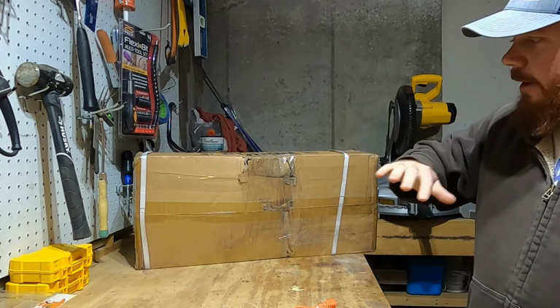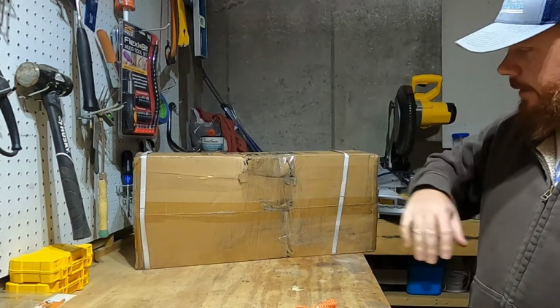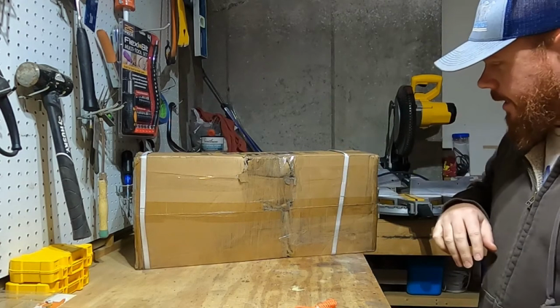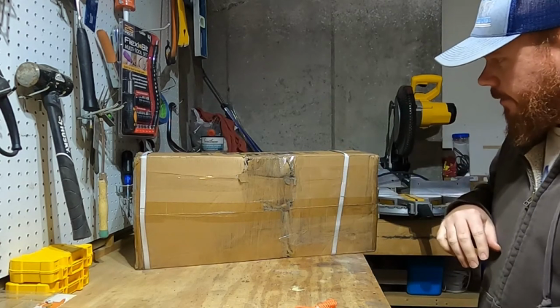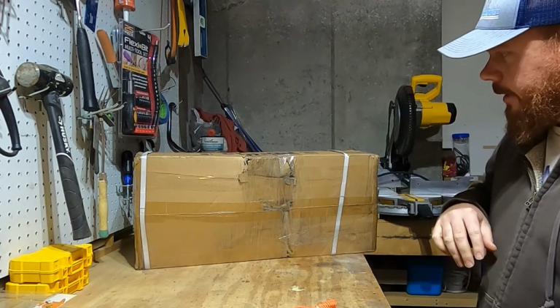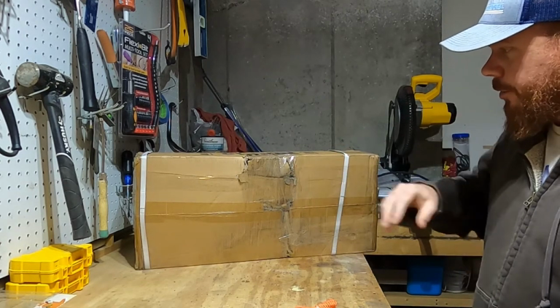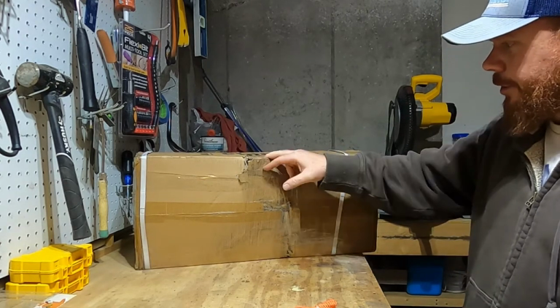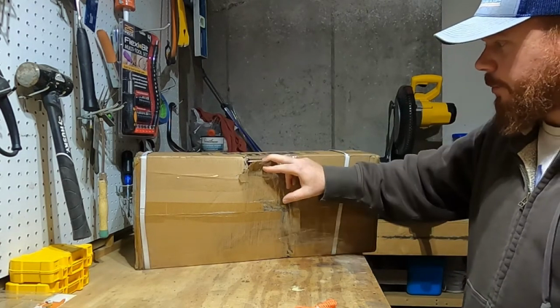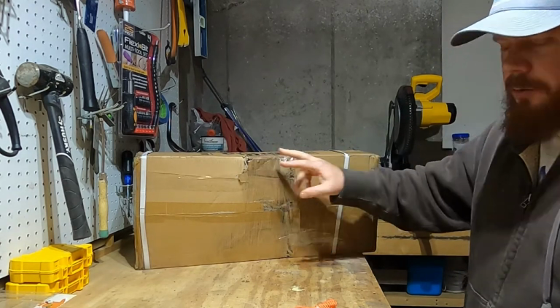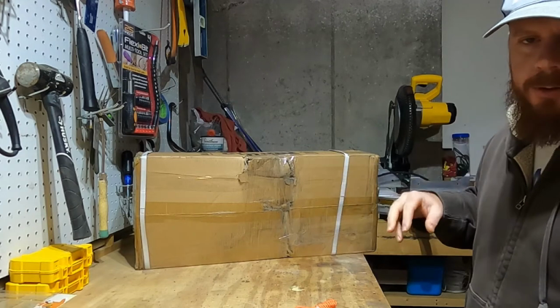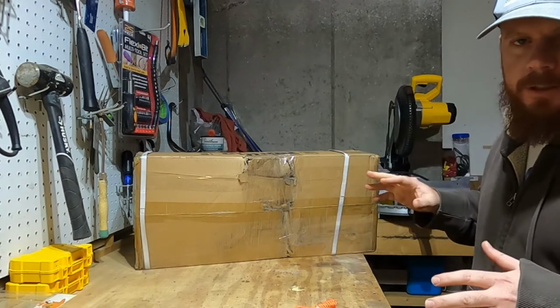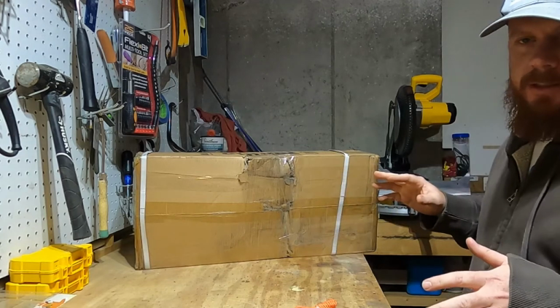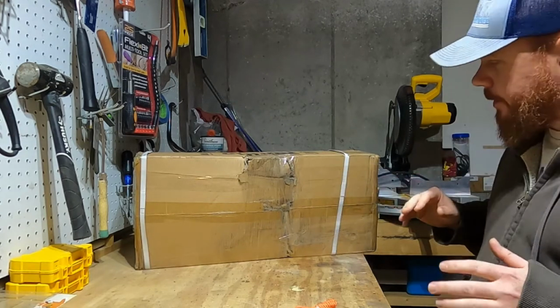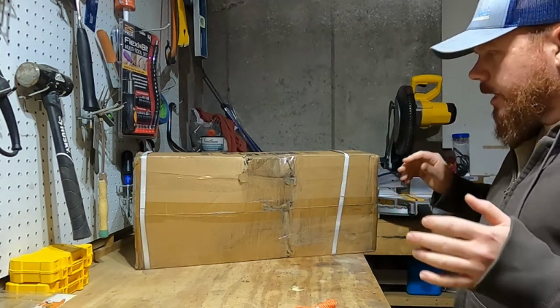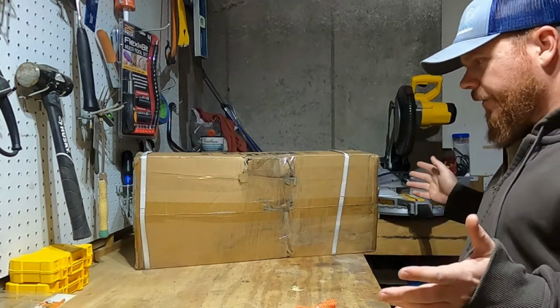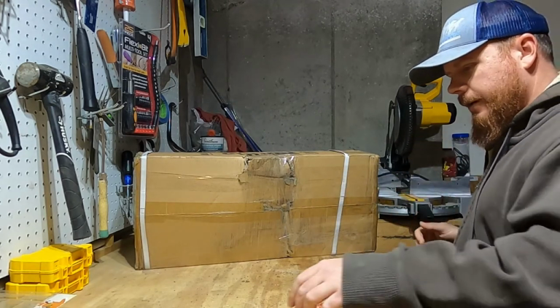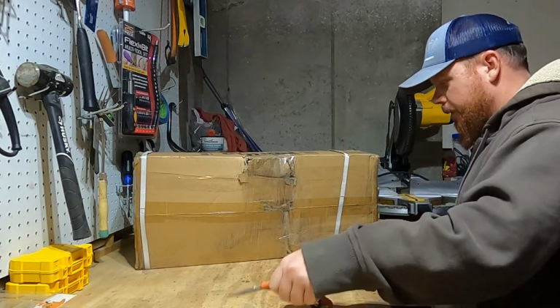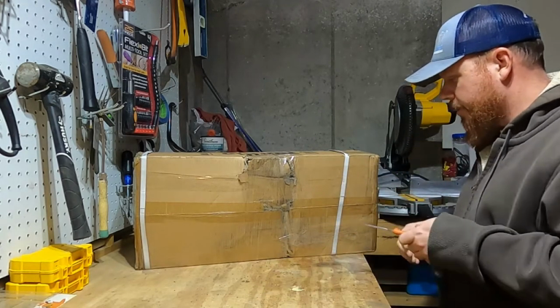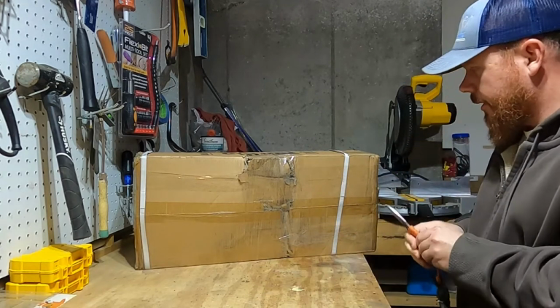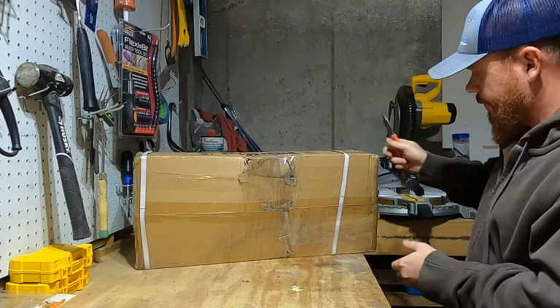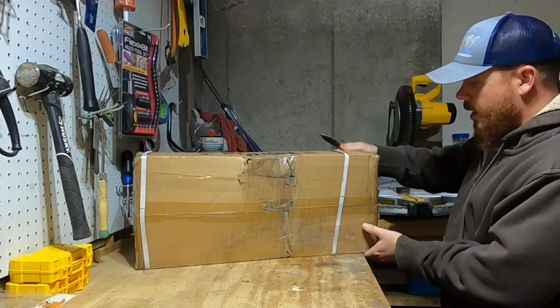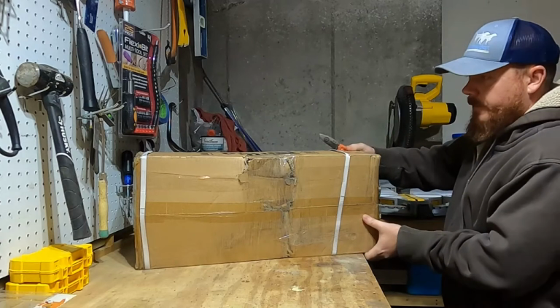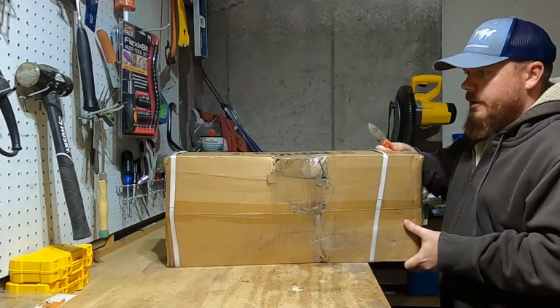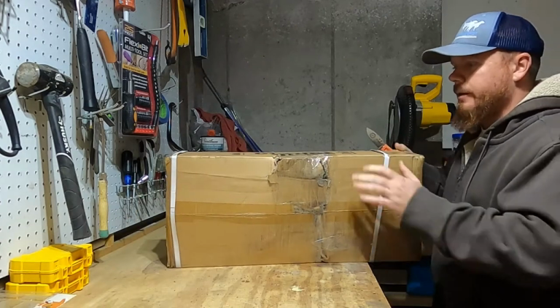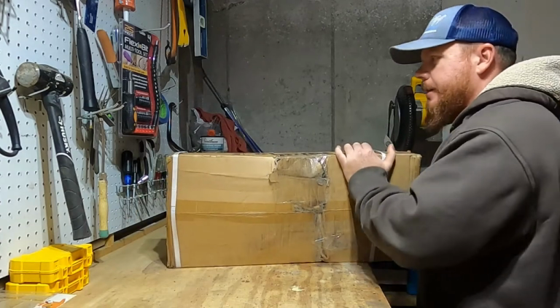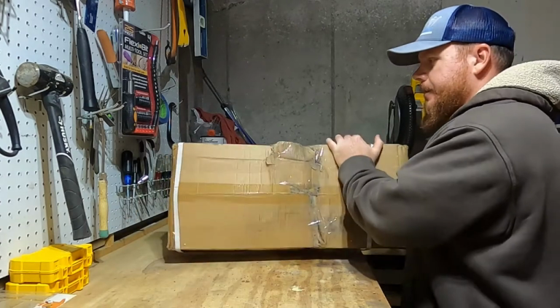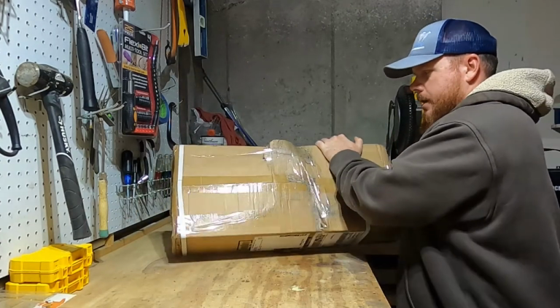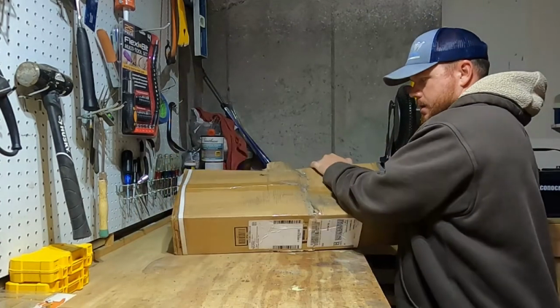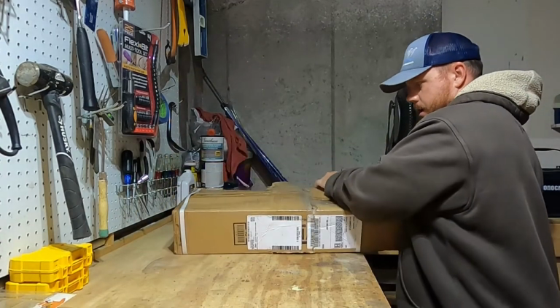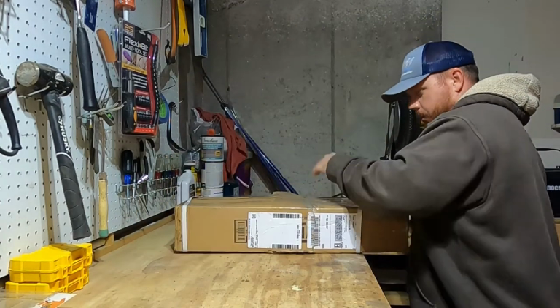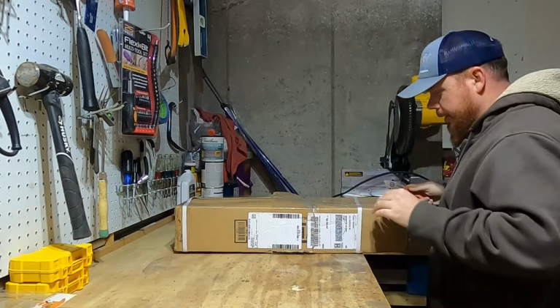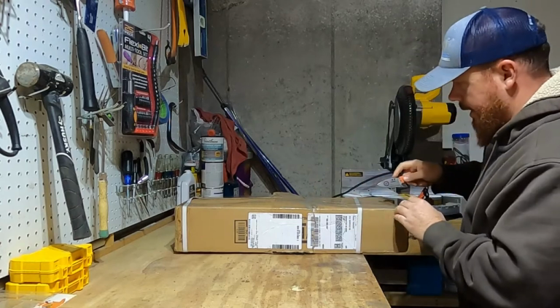They obviously did a terrible shipping job — it's pretty torn up — so hopefully nothing's damaged. If it is, I'll have to send it back, but keeping my fingers crossed. Let's take a look at these.